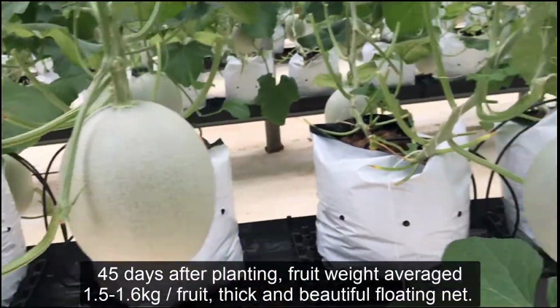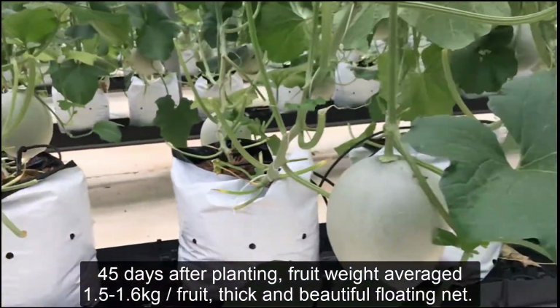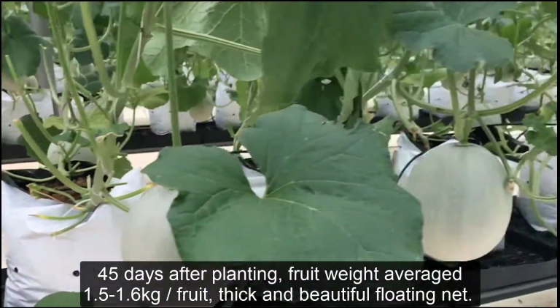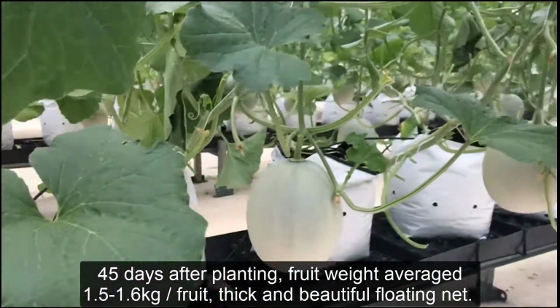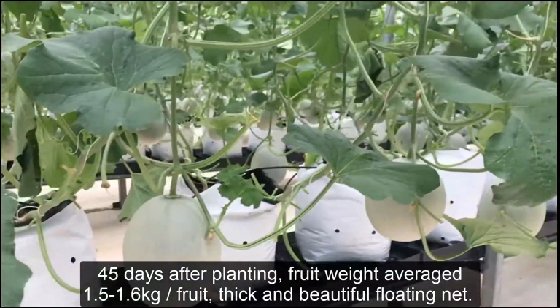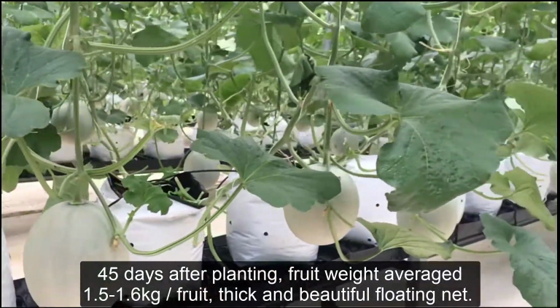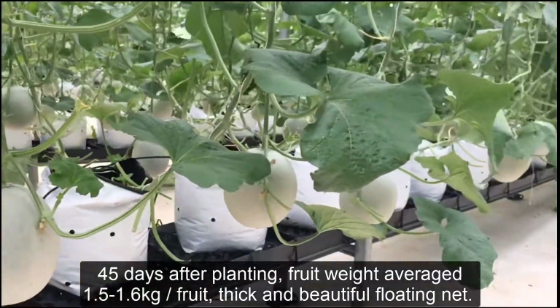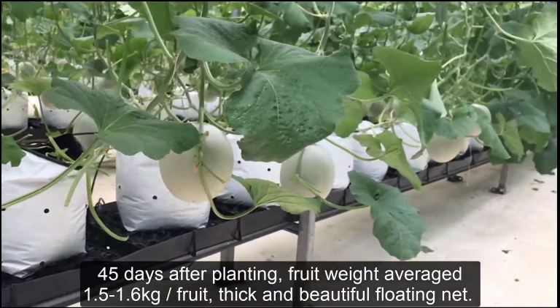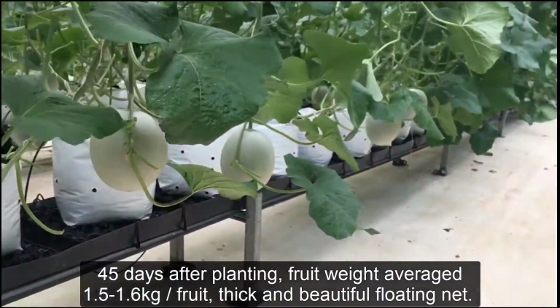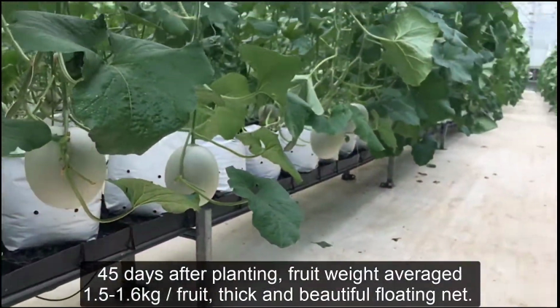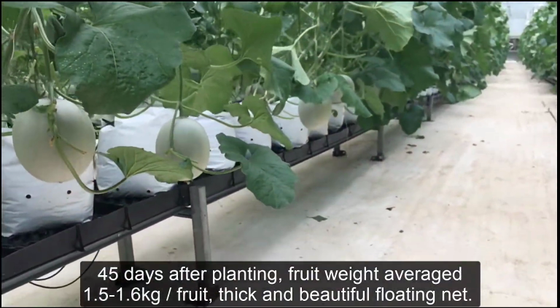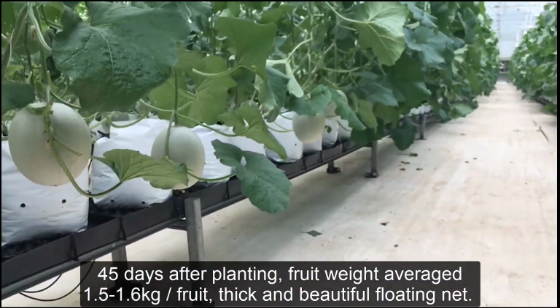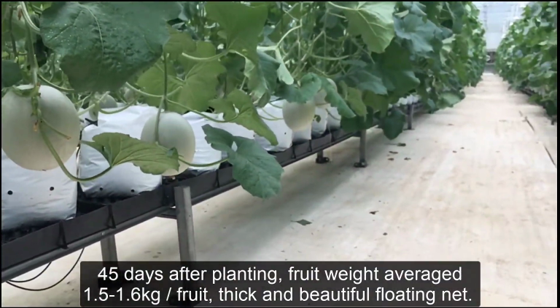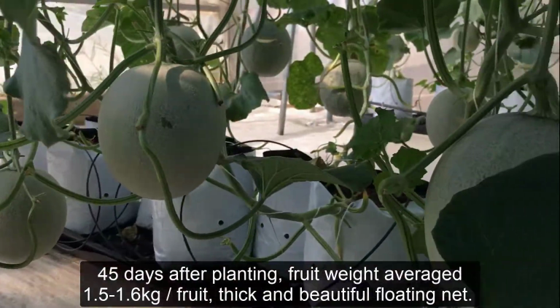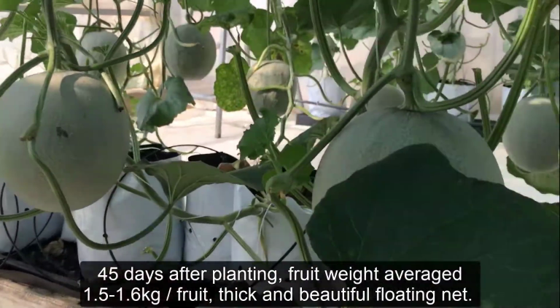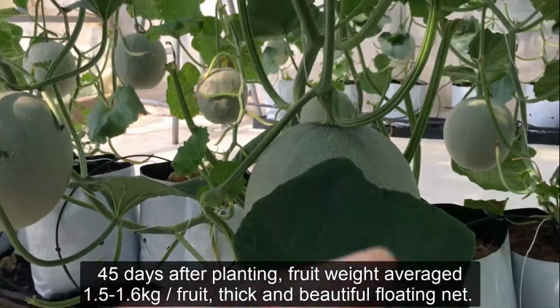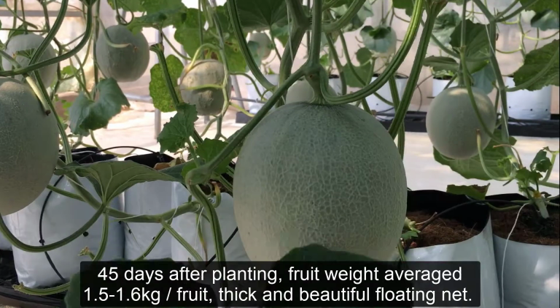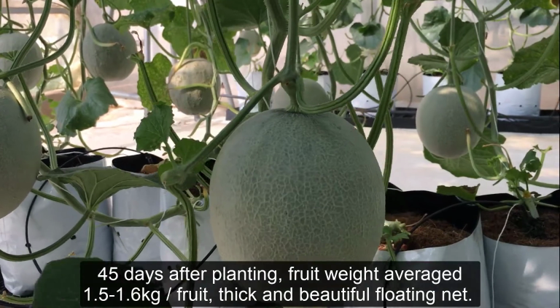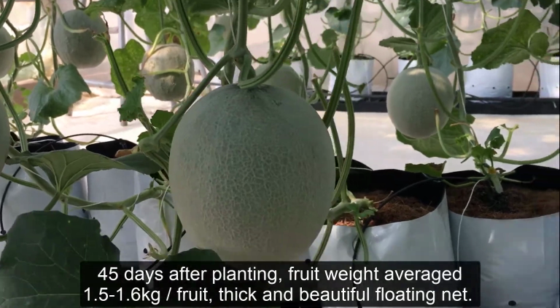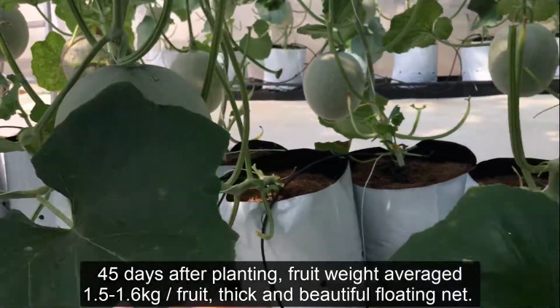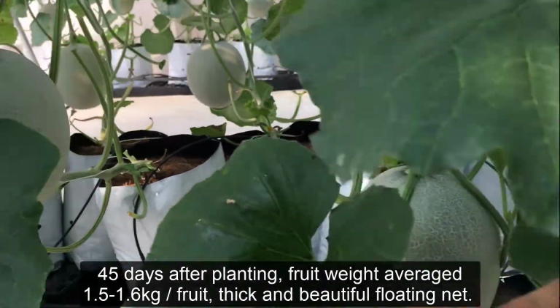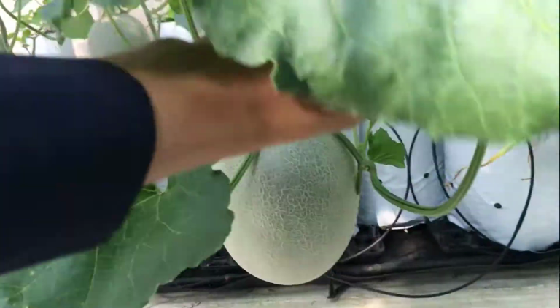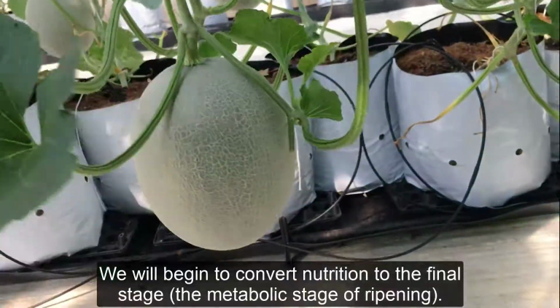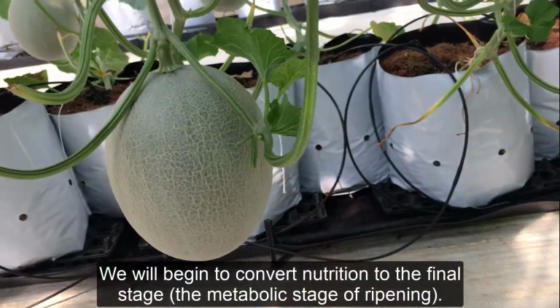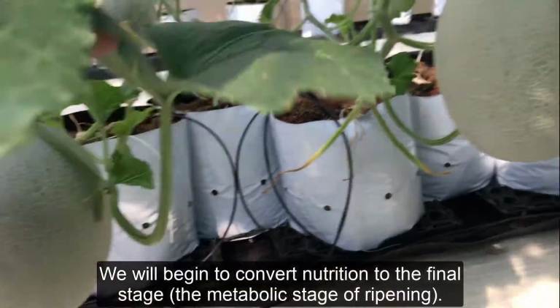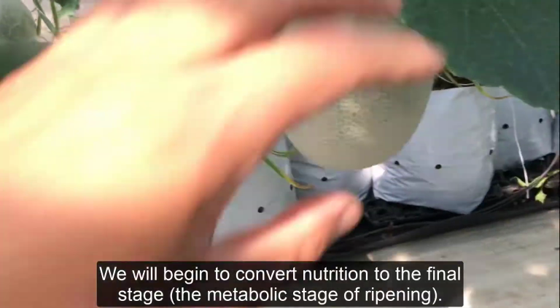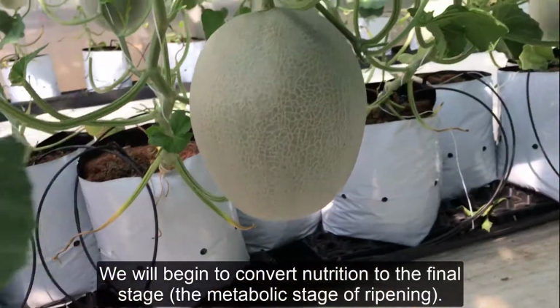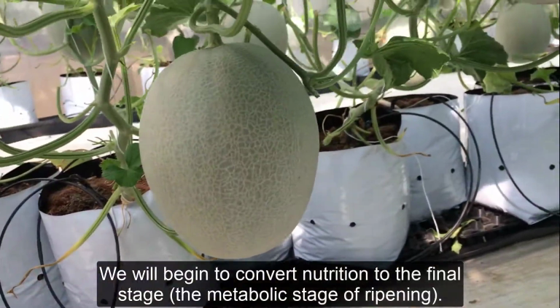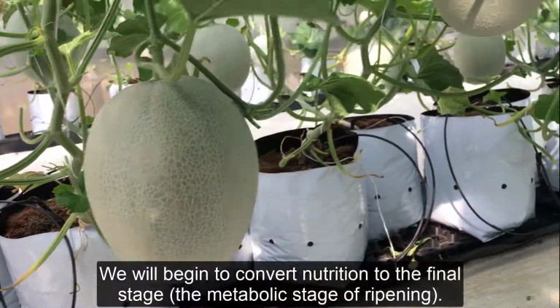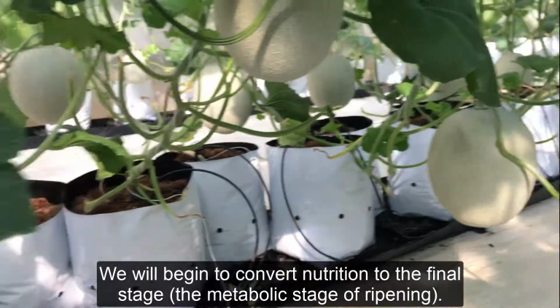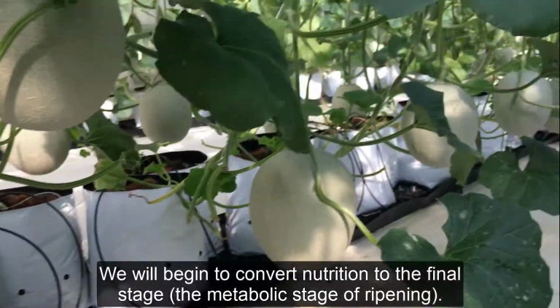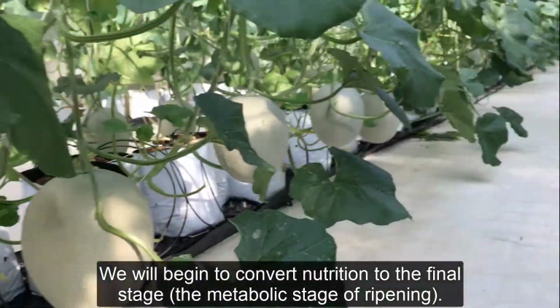At 45 days after planting, fruit weight should average 1.5-1.6 kilograms per fruit, with thick and beautiful fruit. We will then begin to convert nutrition to the final stage — the ripening/metabolic stage.